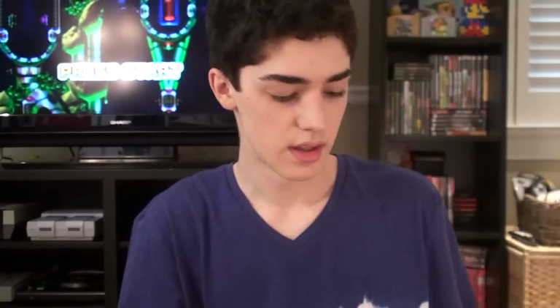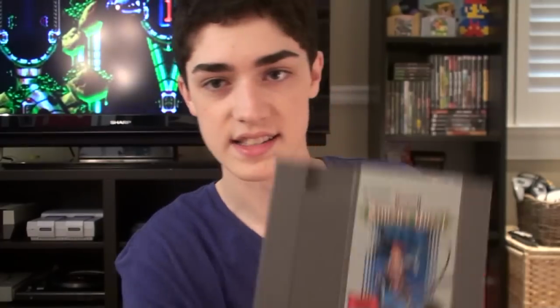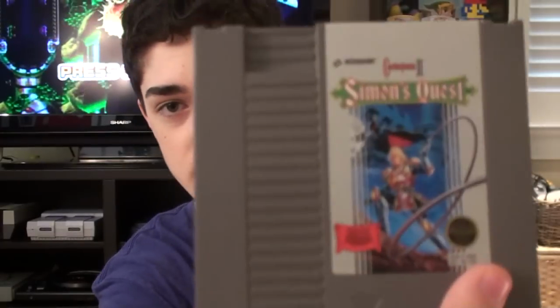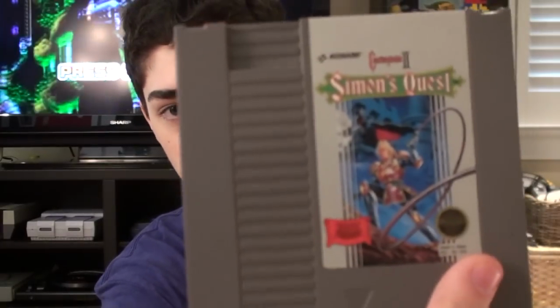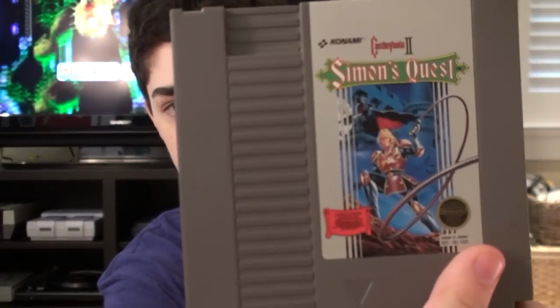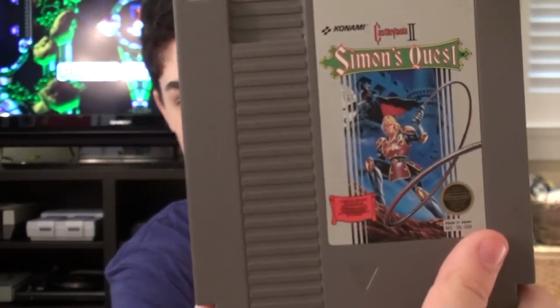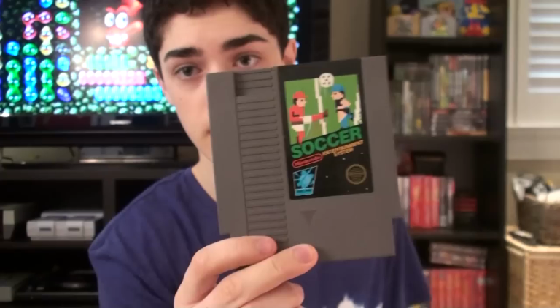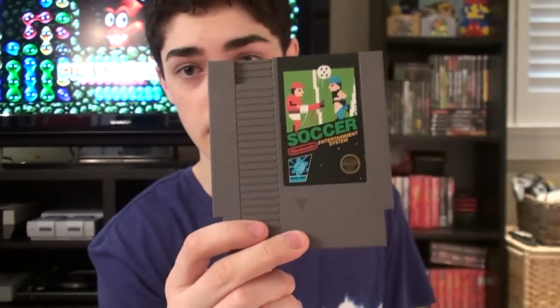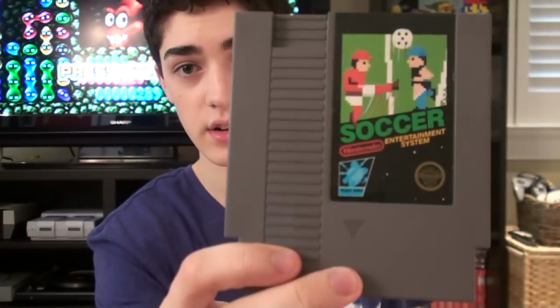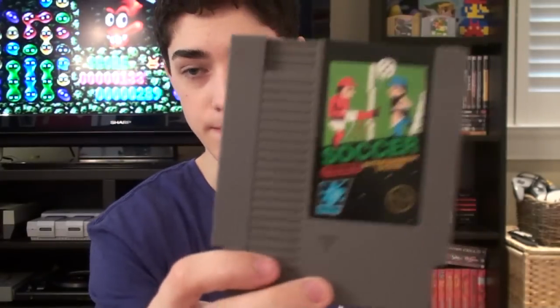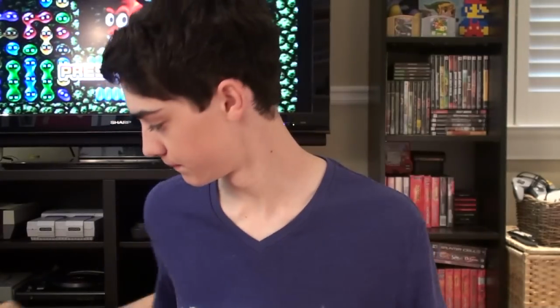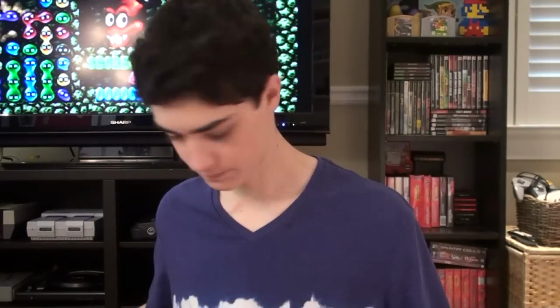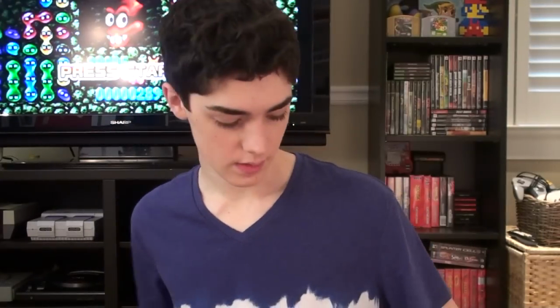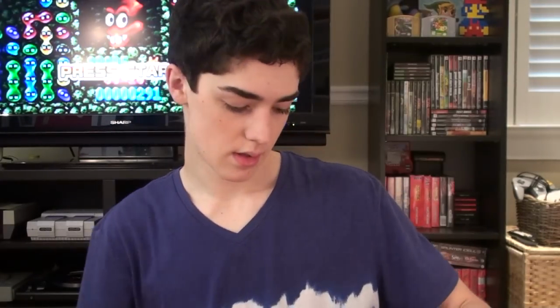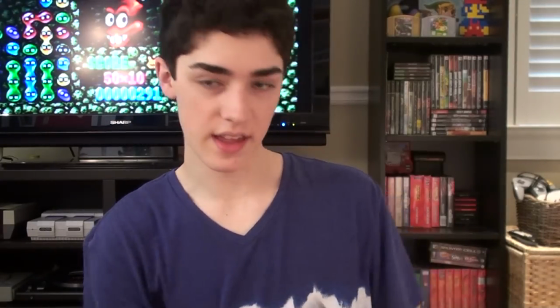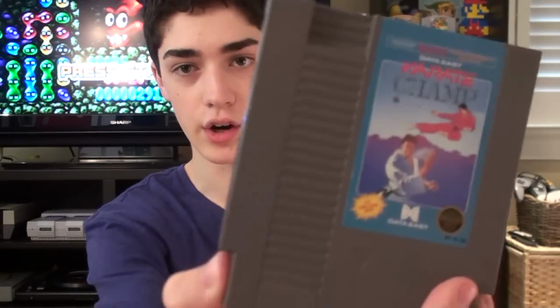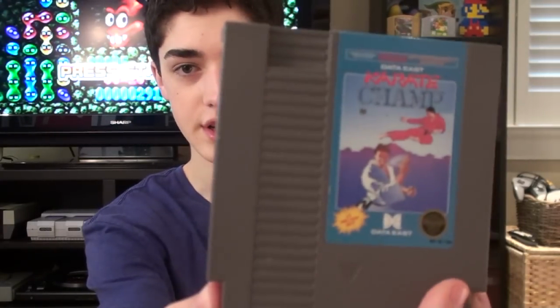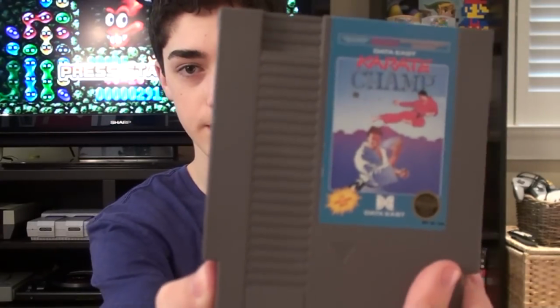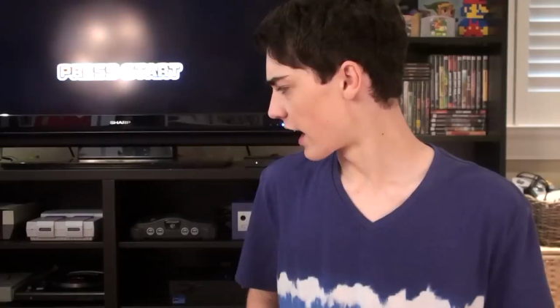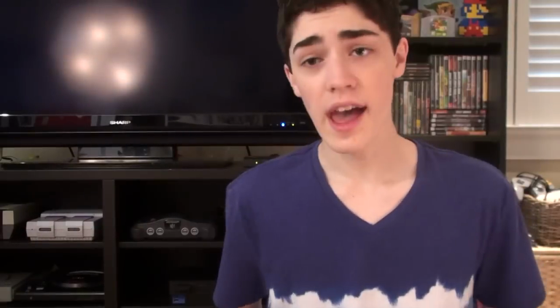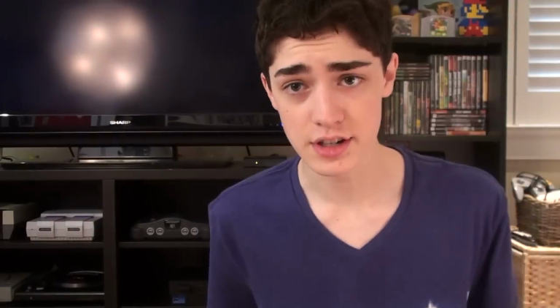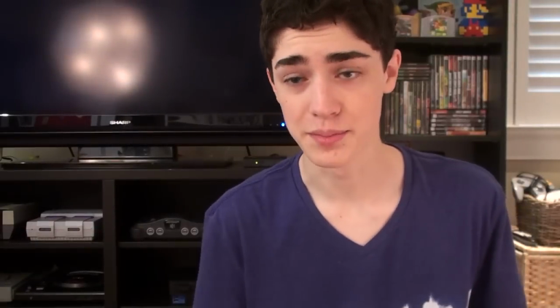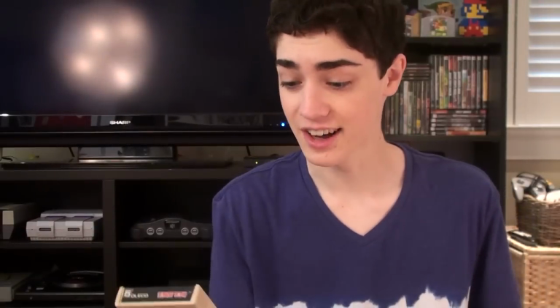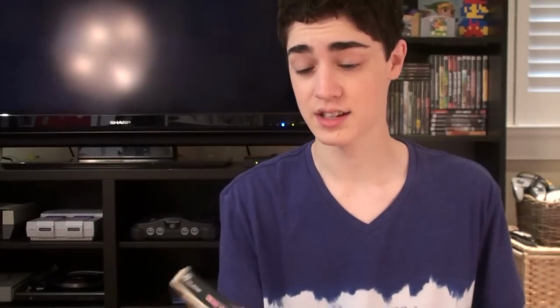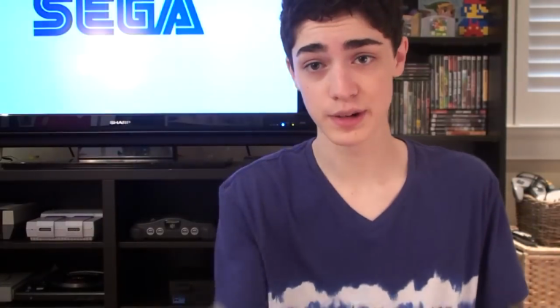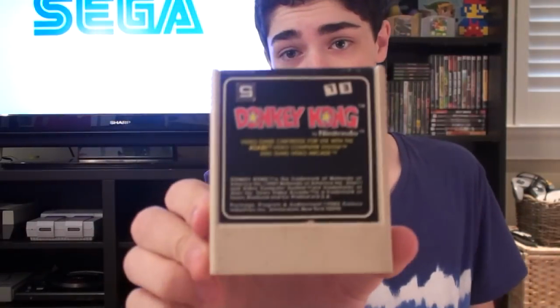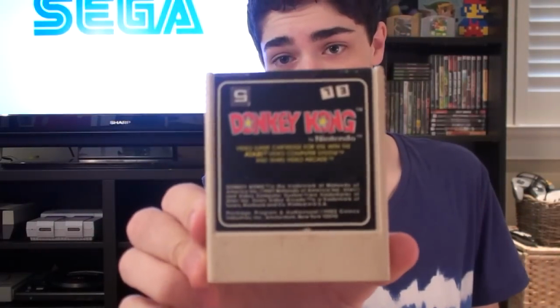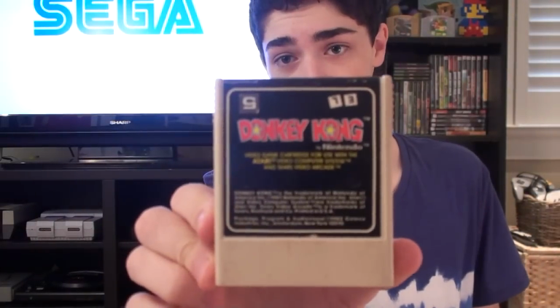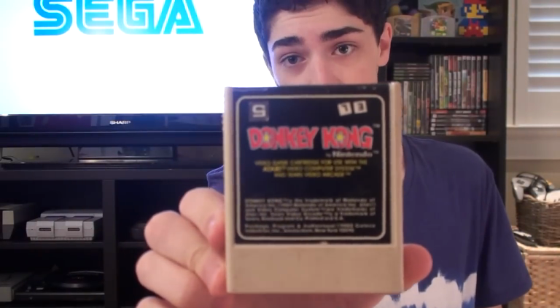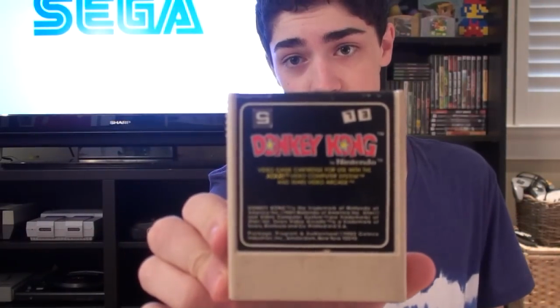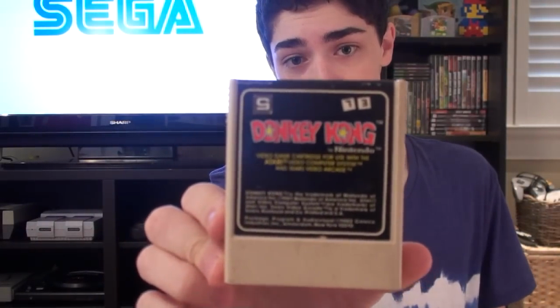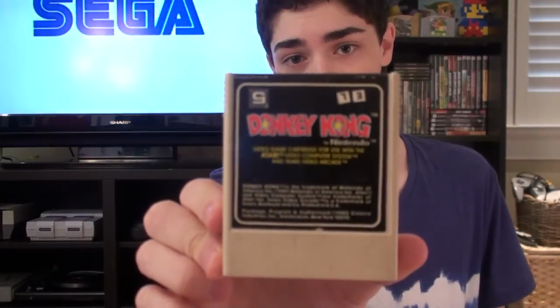I got Simon's Quest, the soccer game, and then Karate Champ. I don't have an Atari, but I got this because it's pretty cool — it's the knockoff version of Donkey Kong.